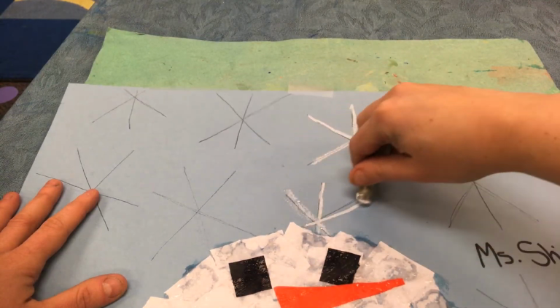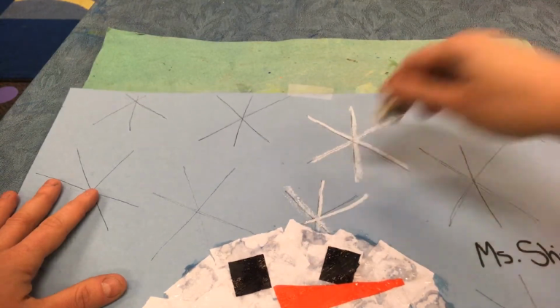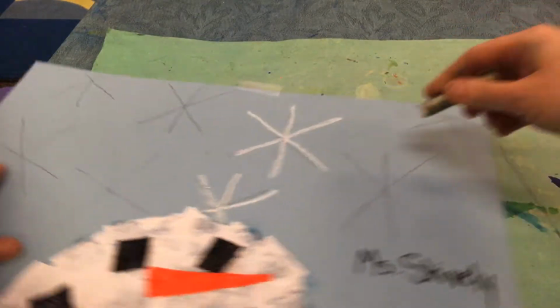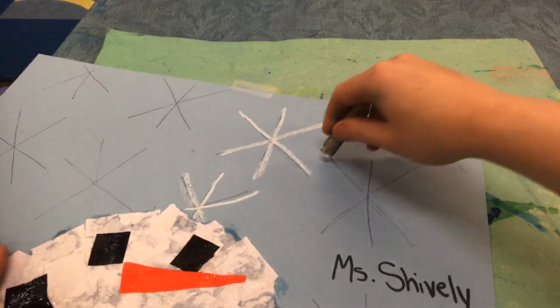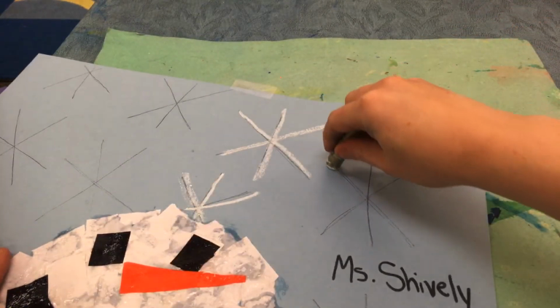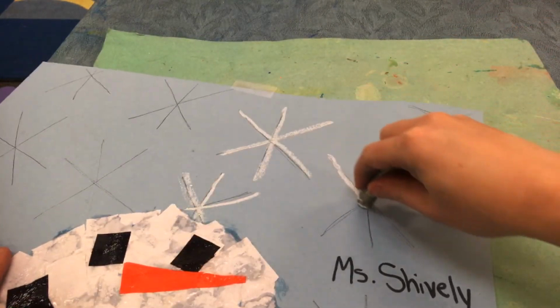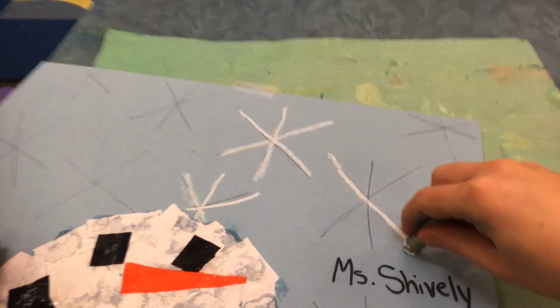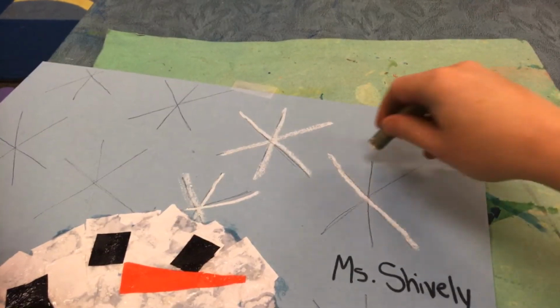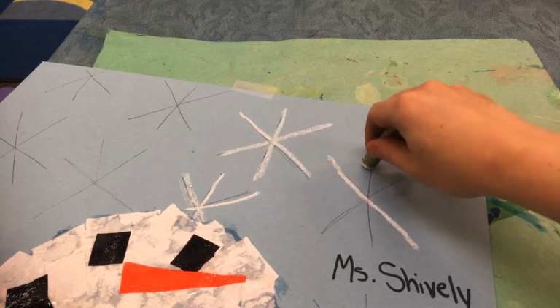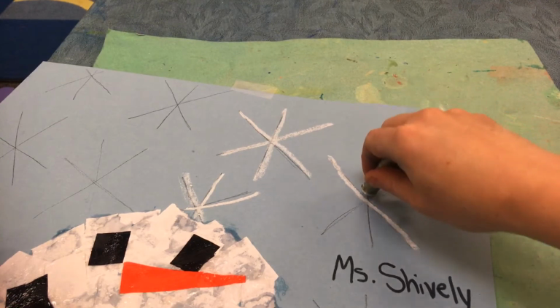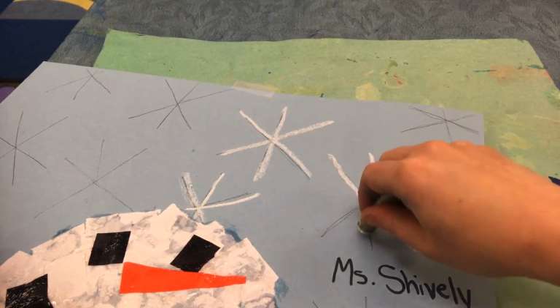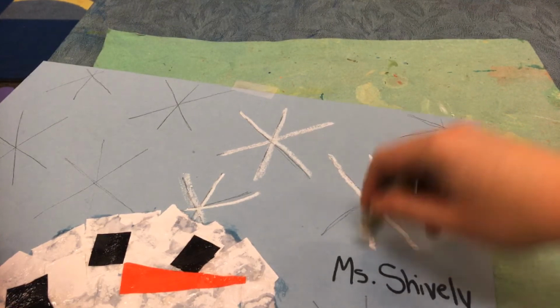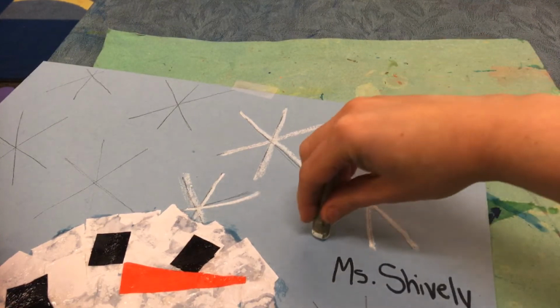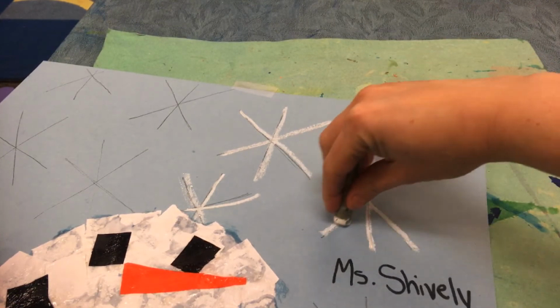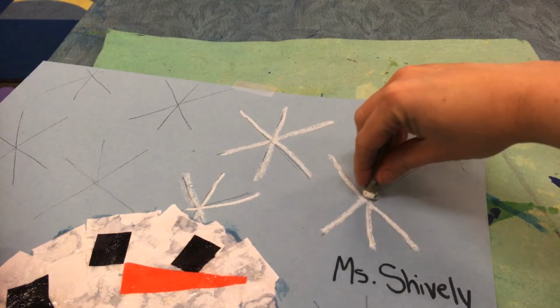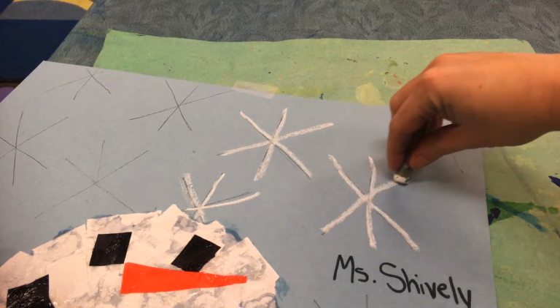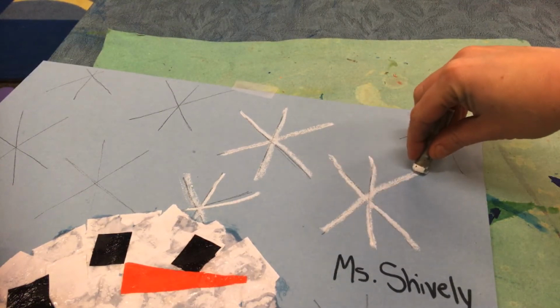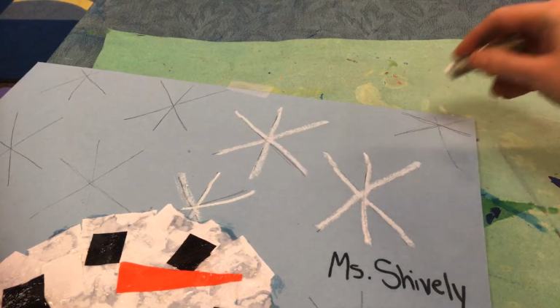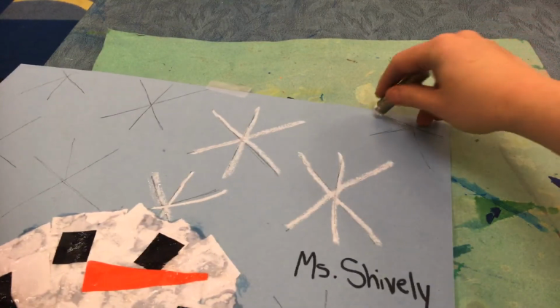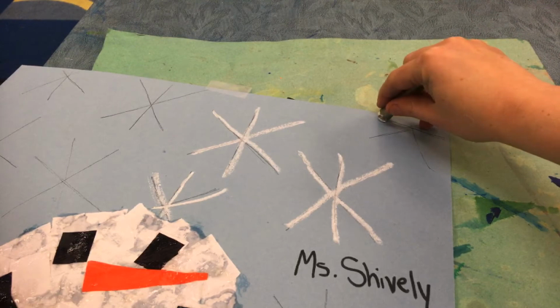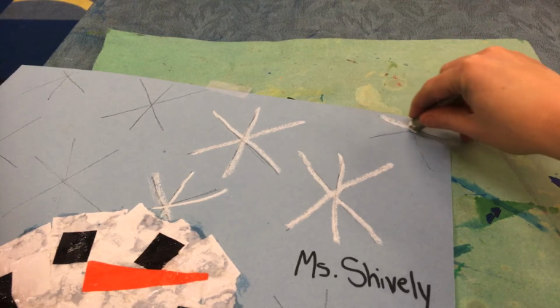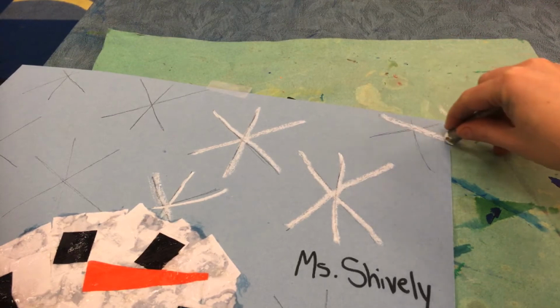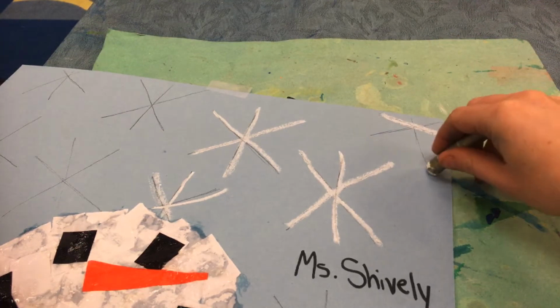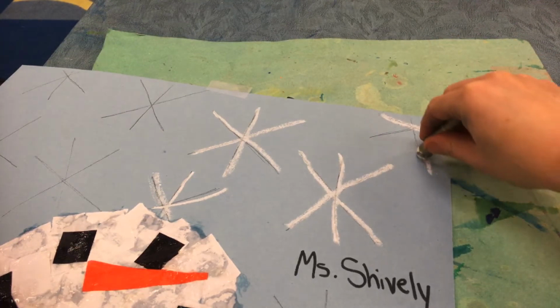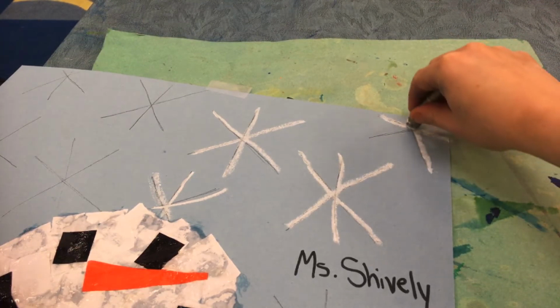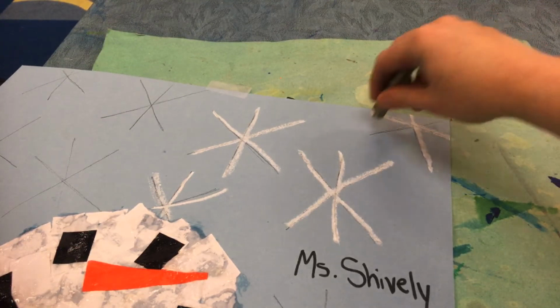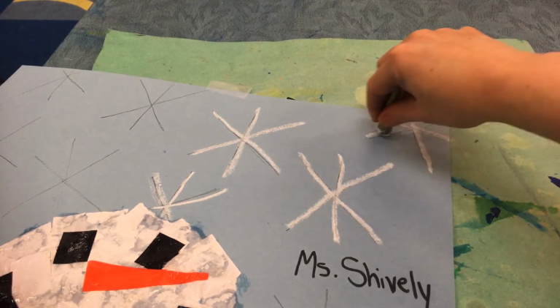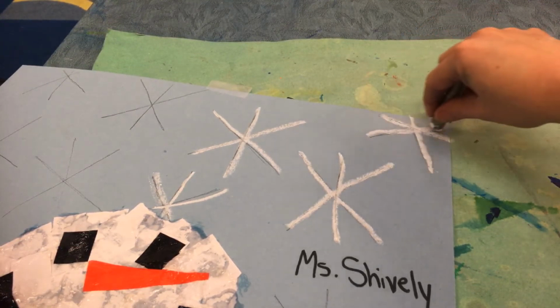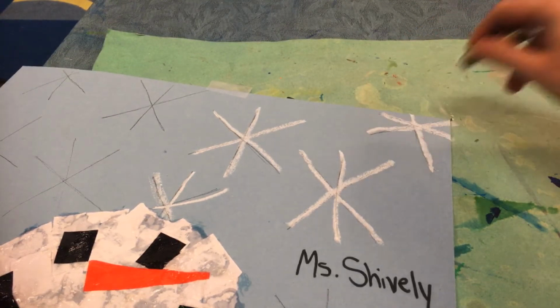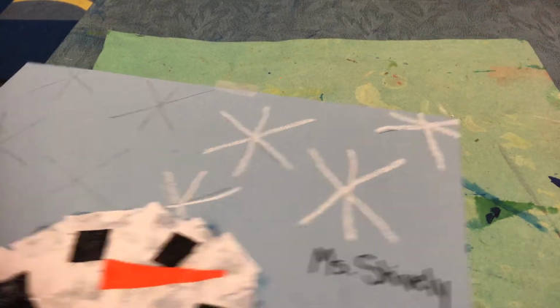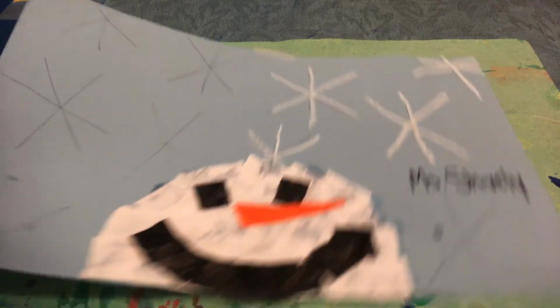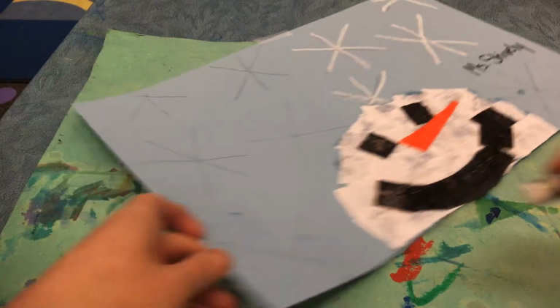Just make it look like a blizzard. Take your time so you can stay on top of those lines. Don't want to see them anymore.